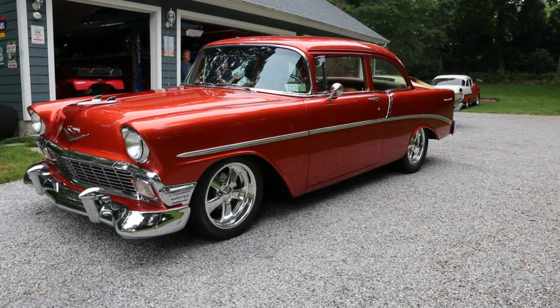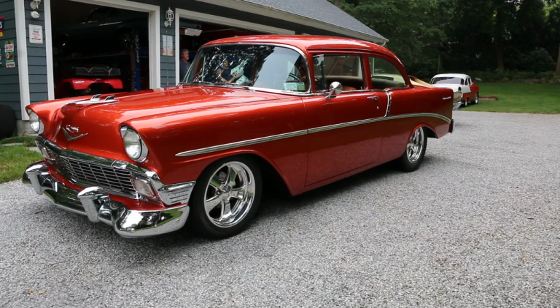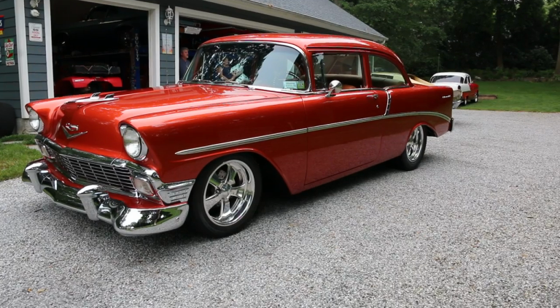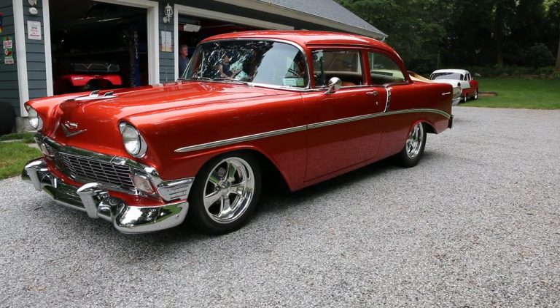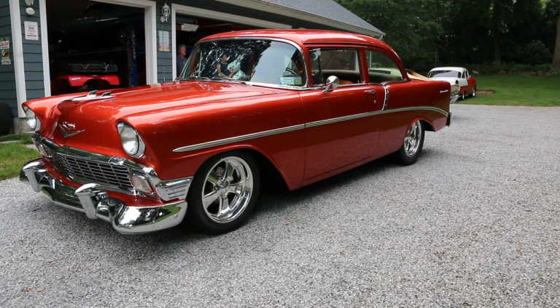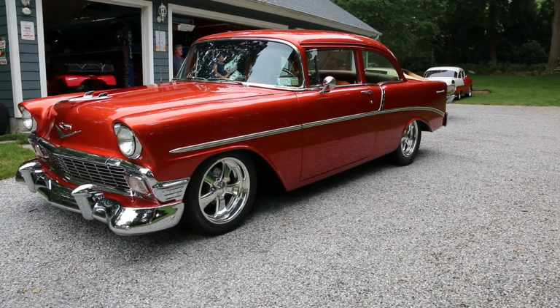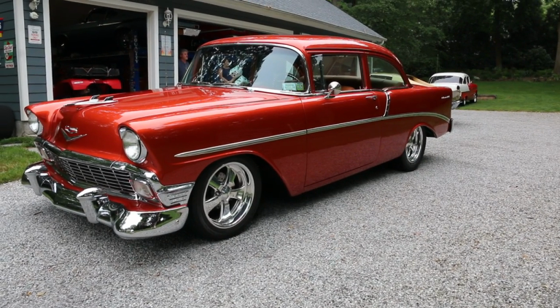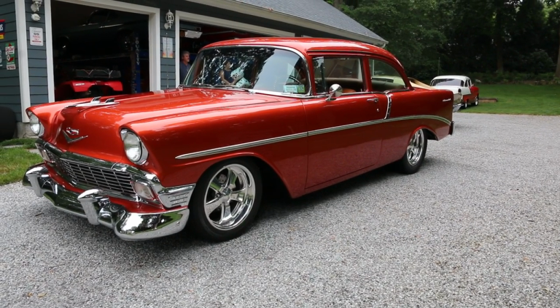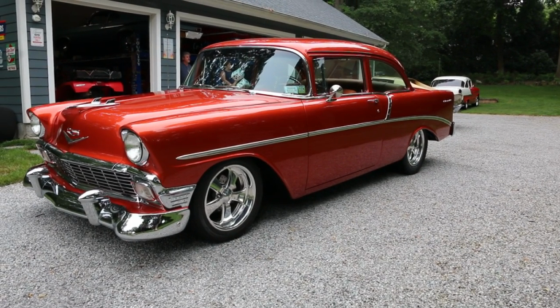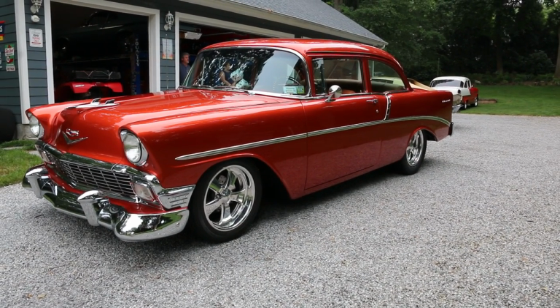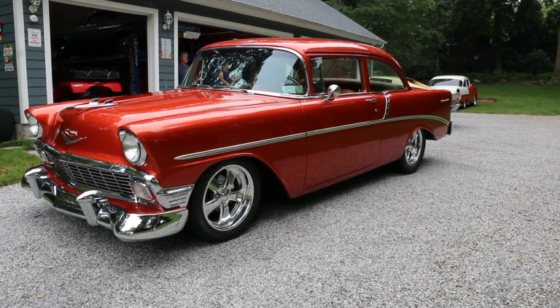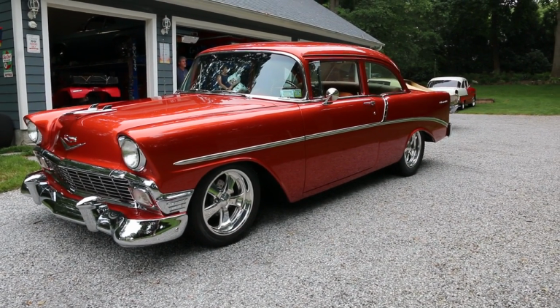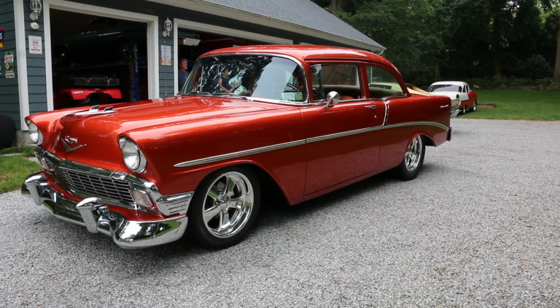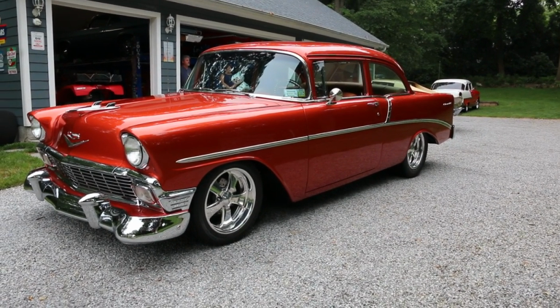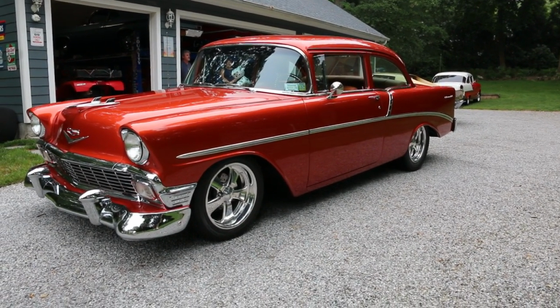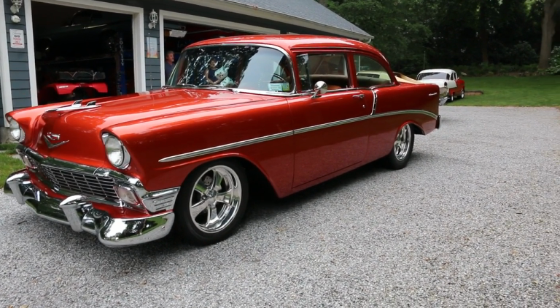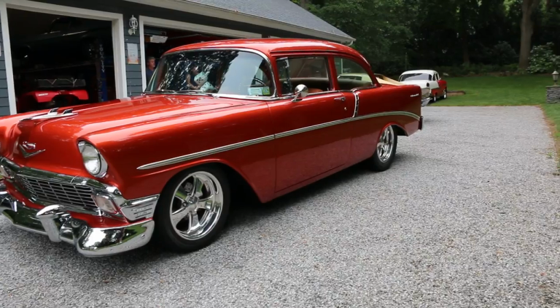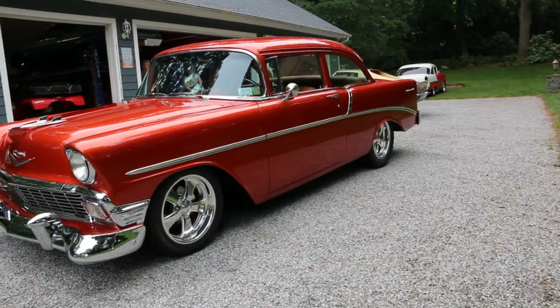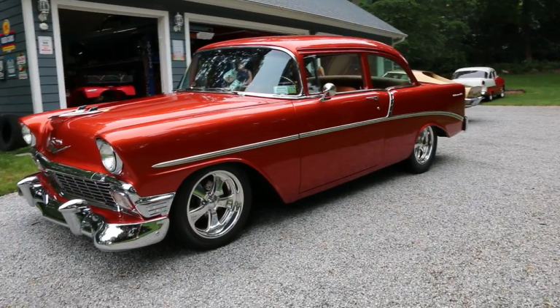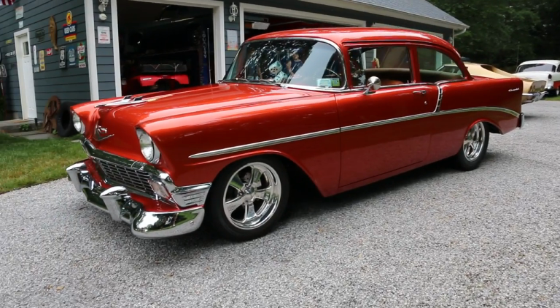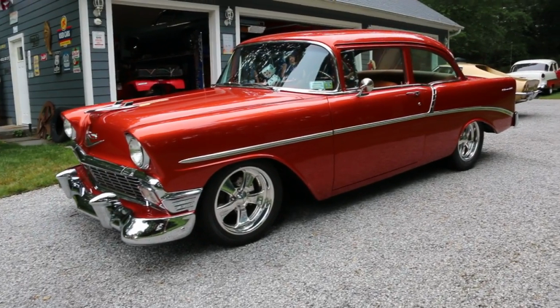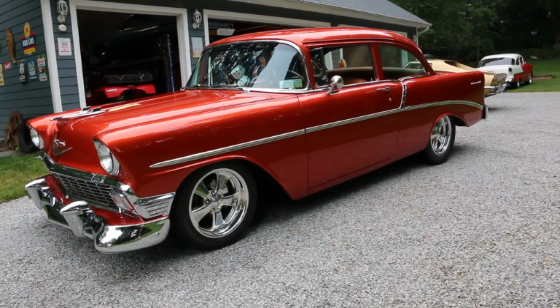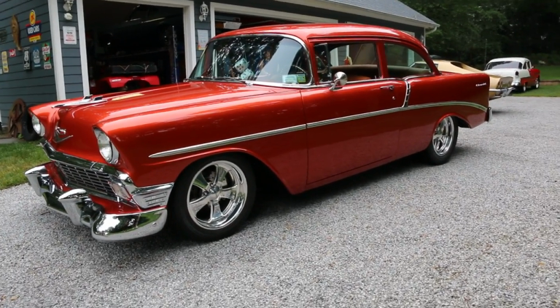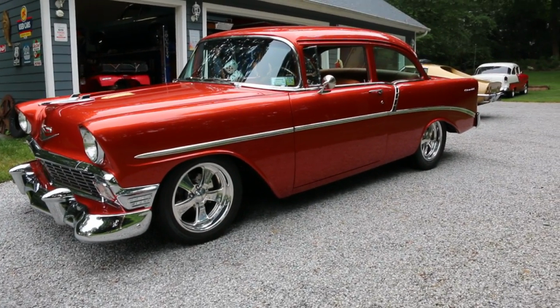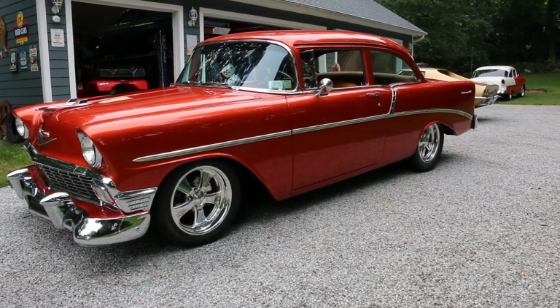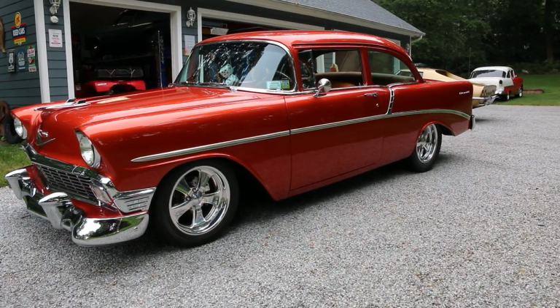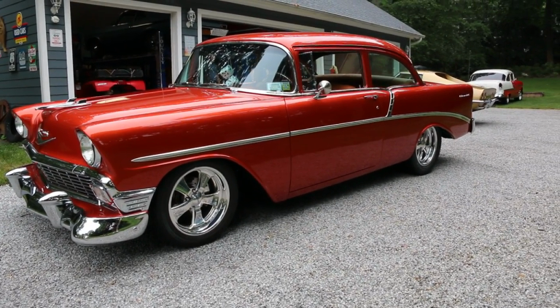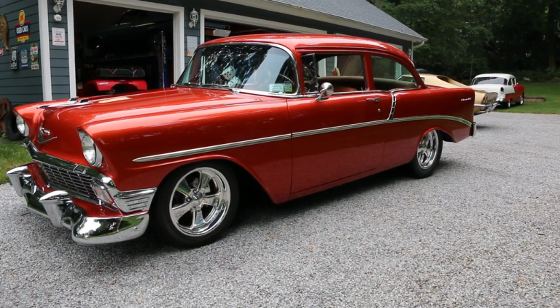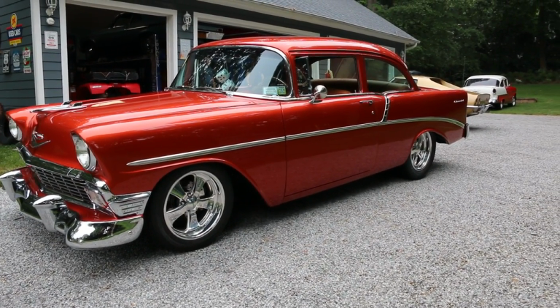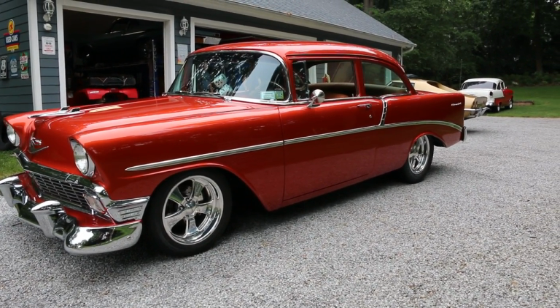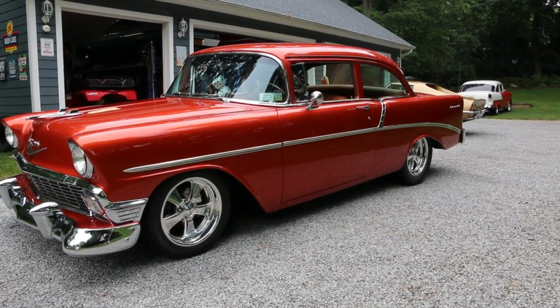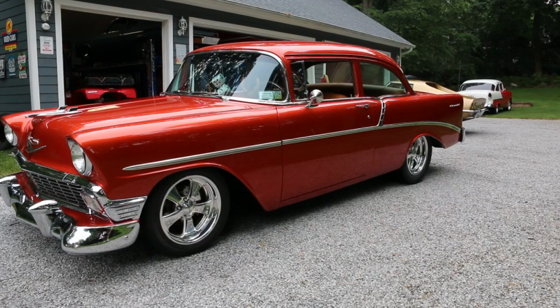Power steering, power brakes, air. I'm going to talk to you a little bit about it. How are we doing today? Man, what a pretty car. It sure is. I've never seen anything better than this in this car.